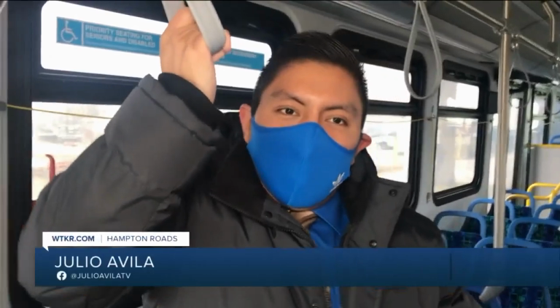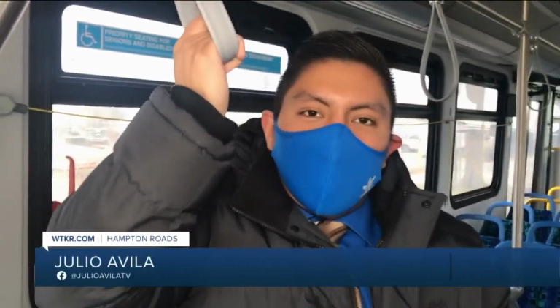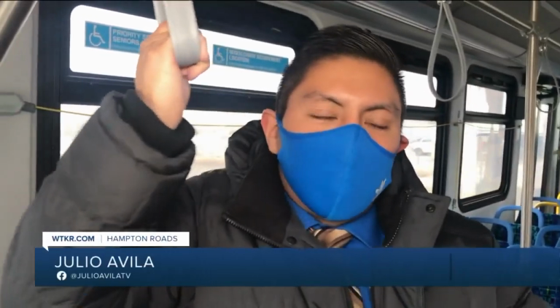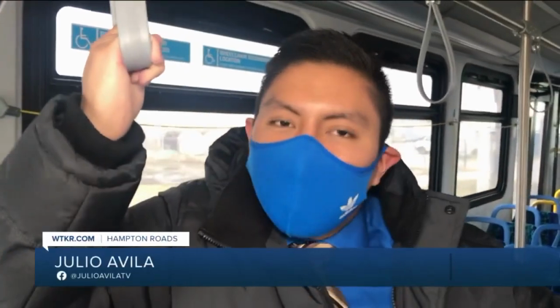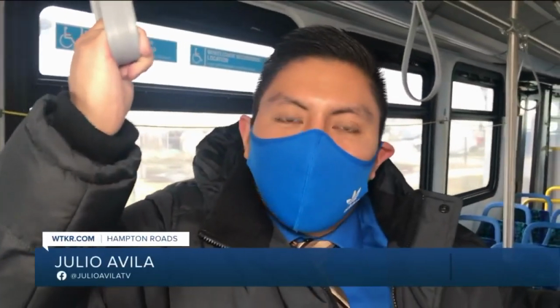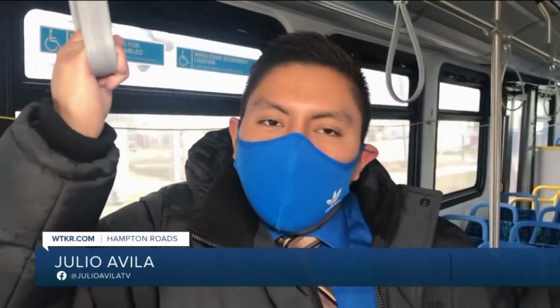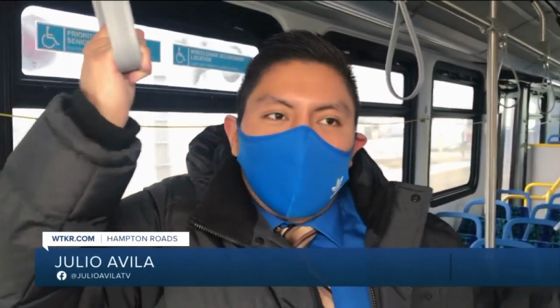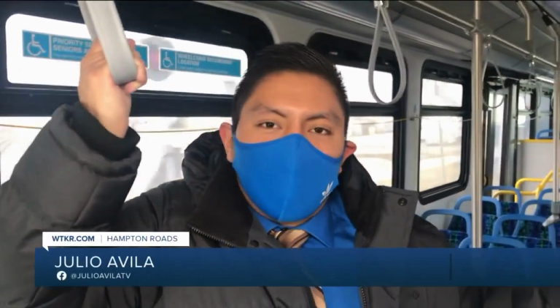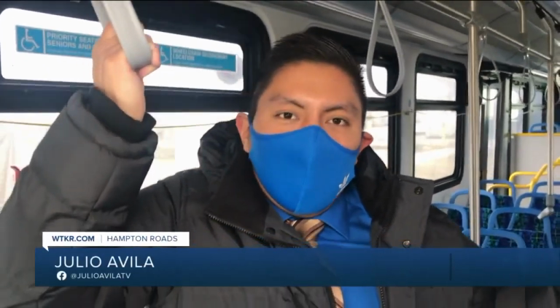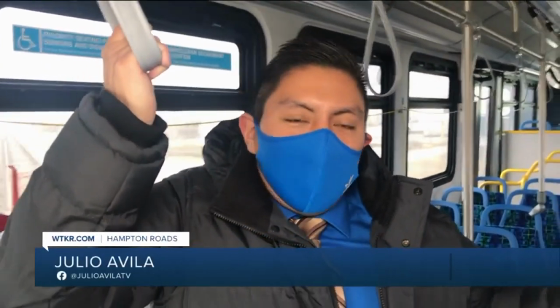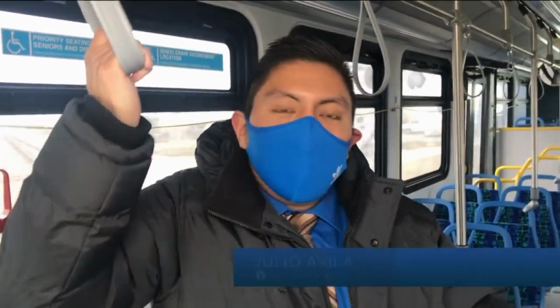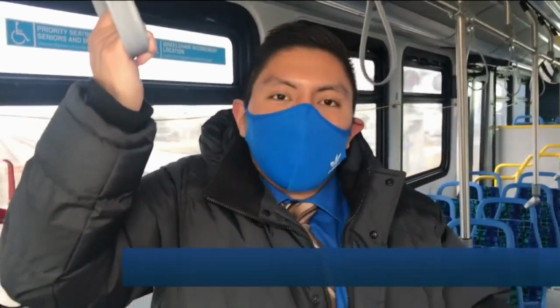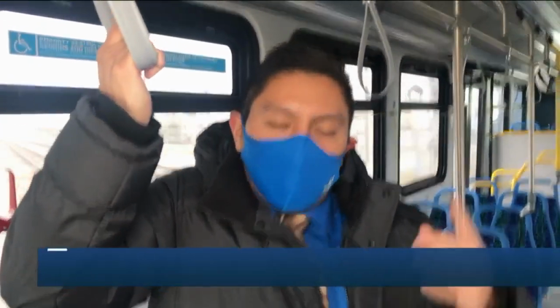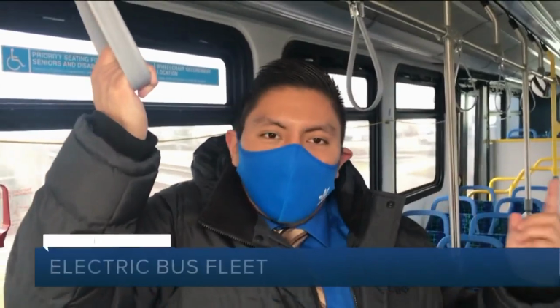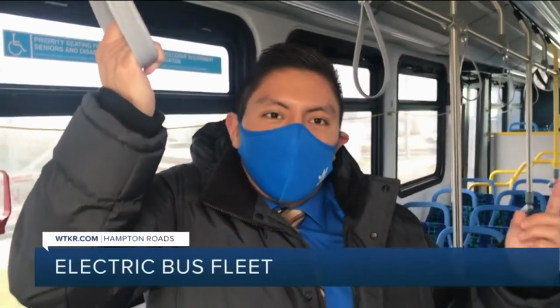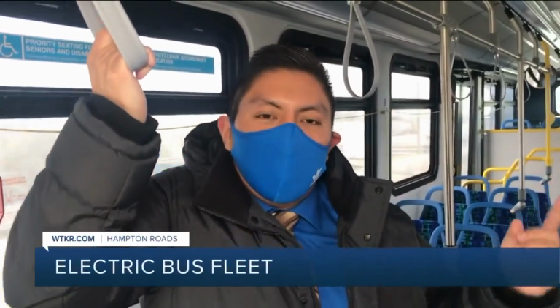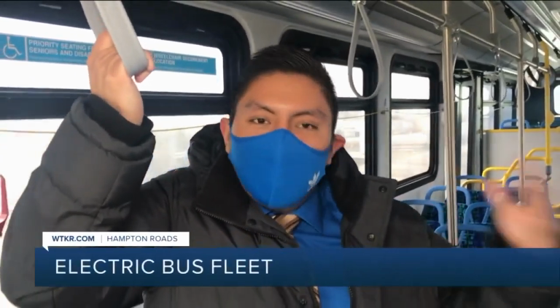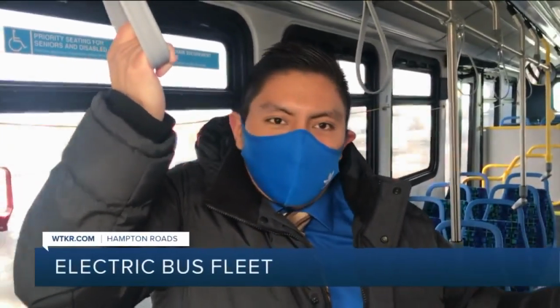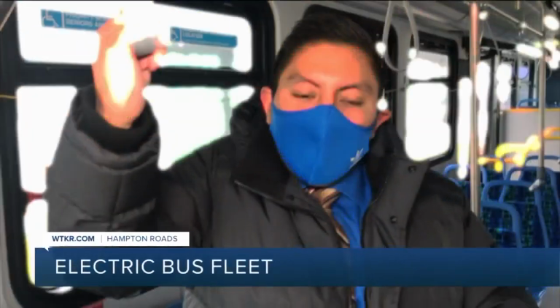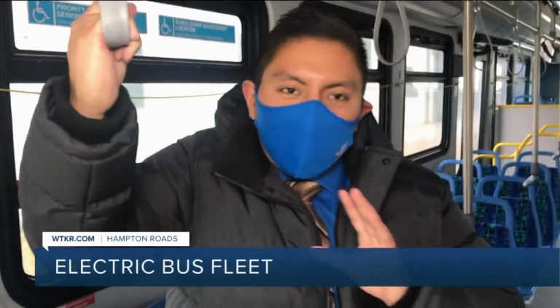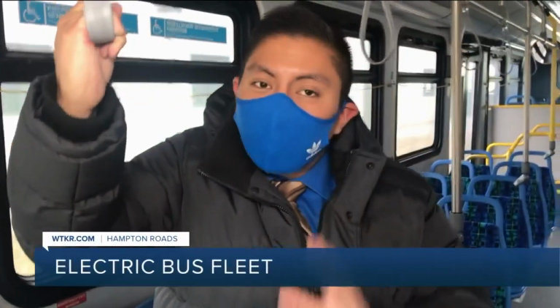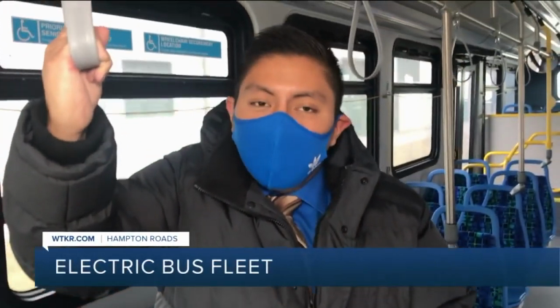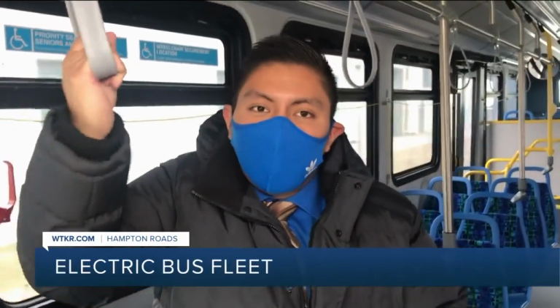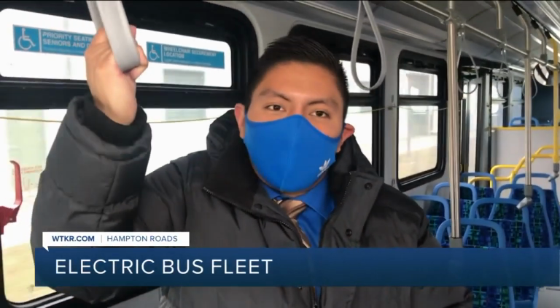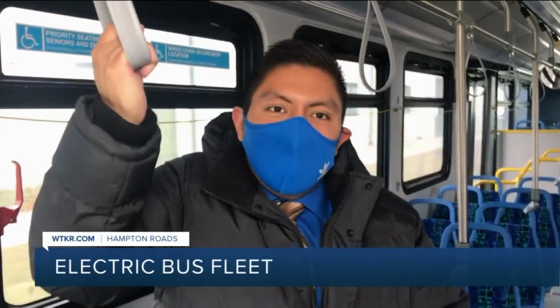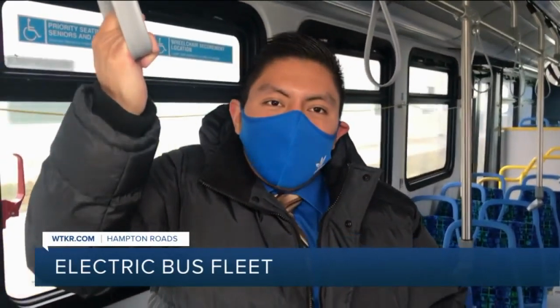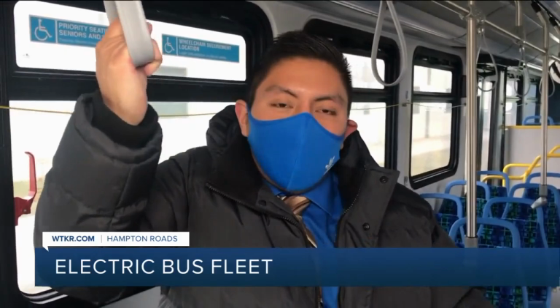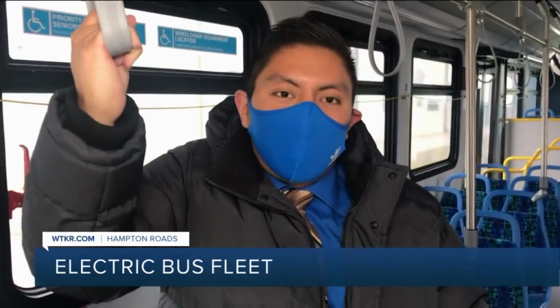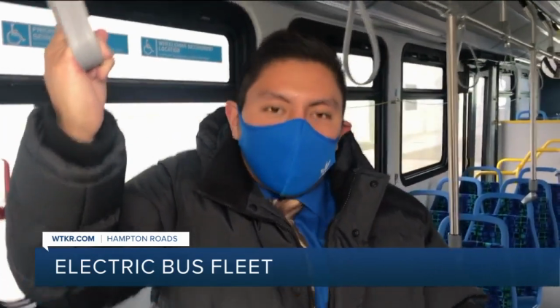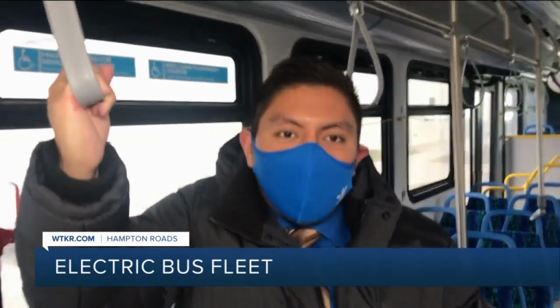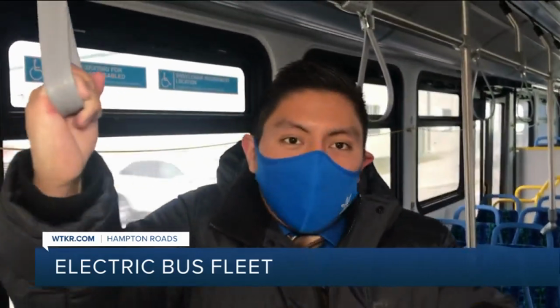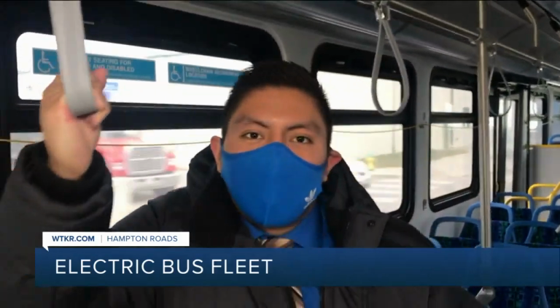In fact, you're probably hearing the whirring sound right now, and that's not even the motor — that's the sound of the heating system. As for the speed of these buses, they can go from zero to 60 rather quickly.